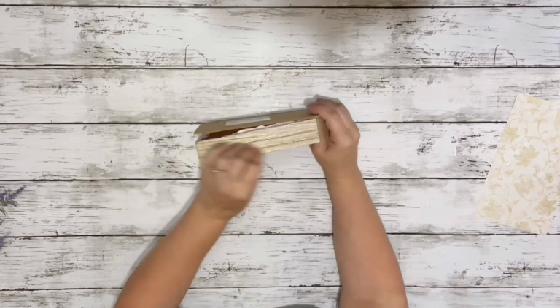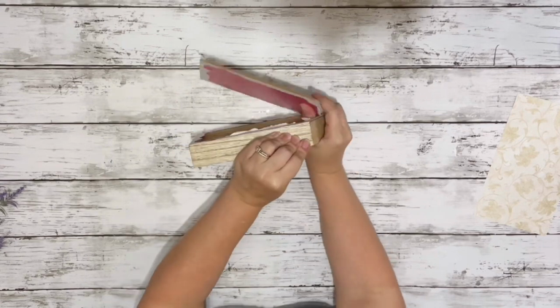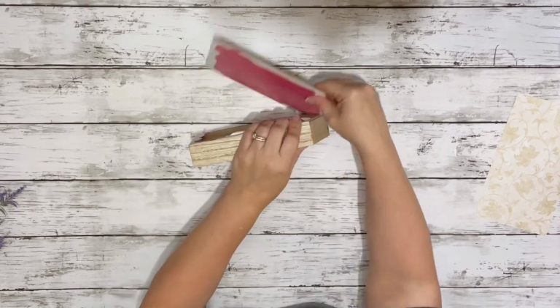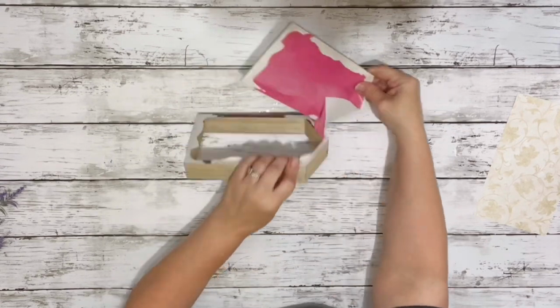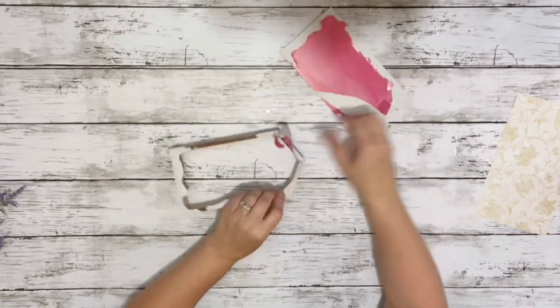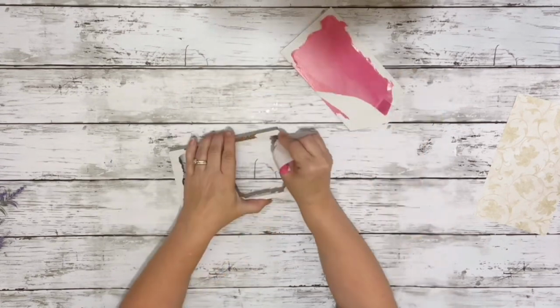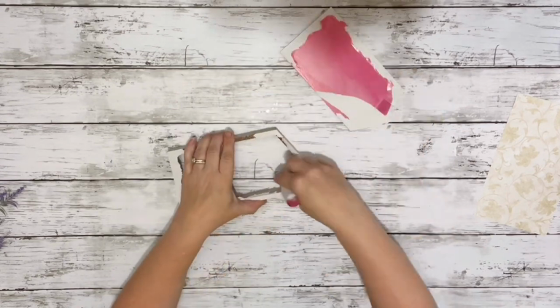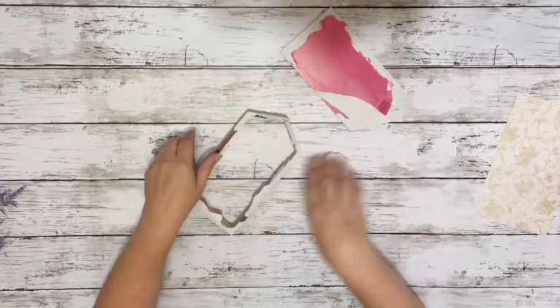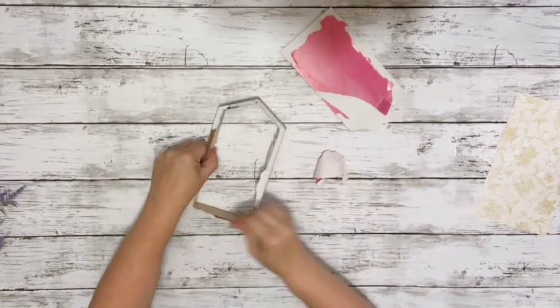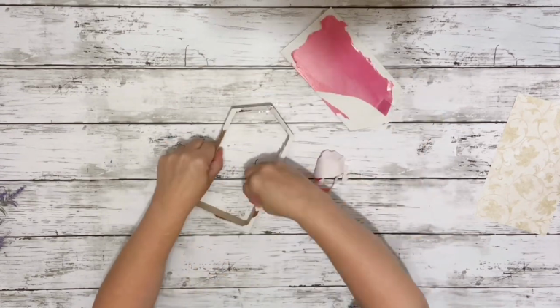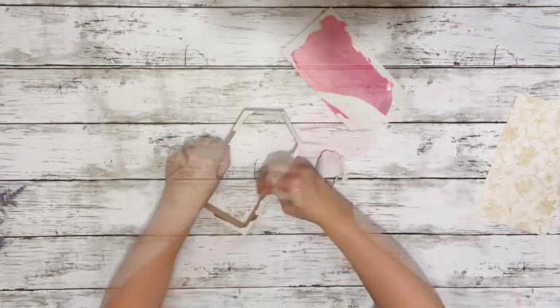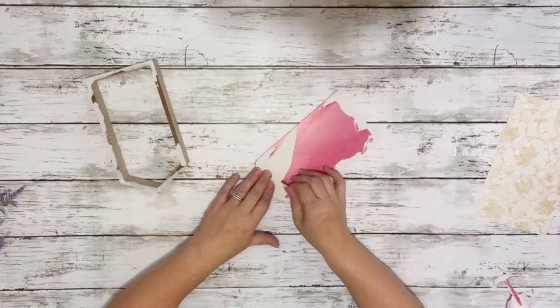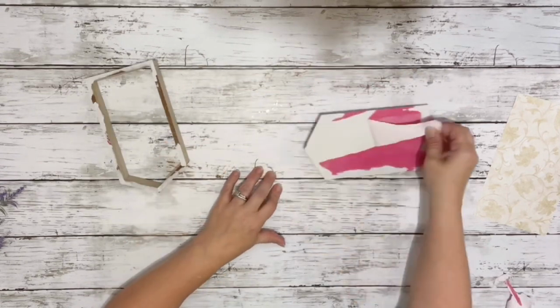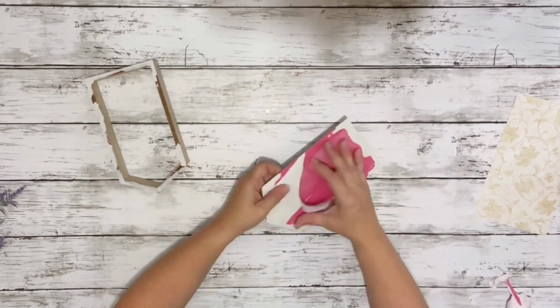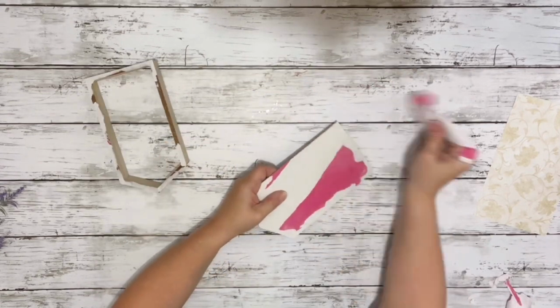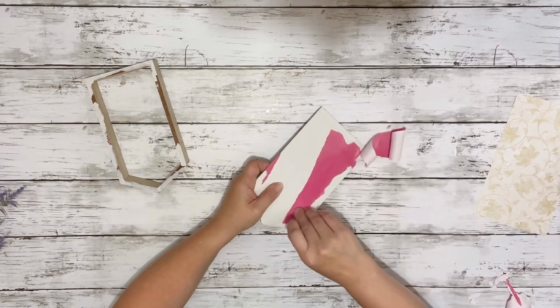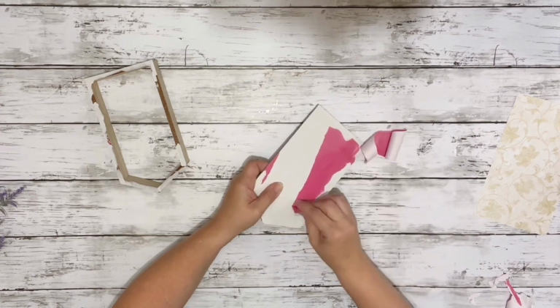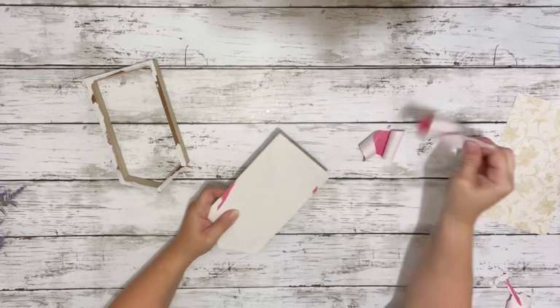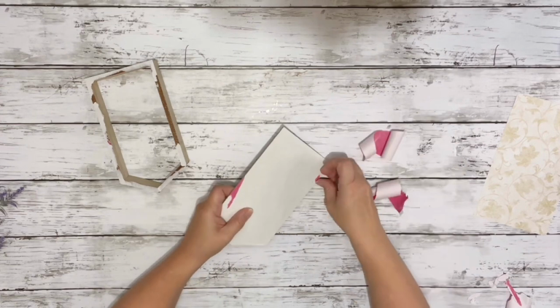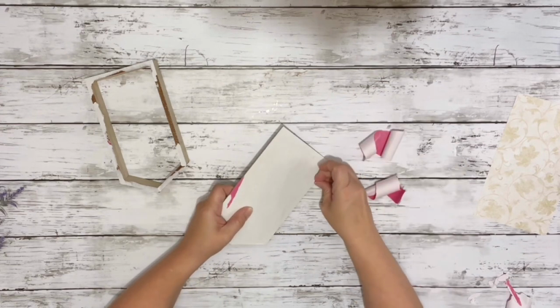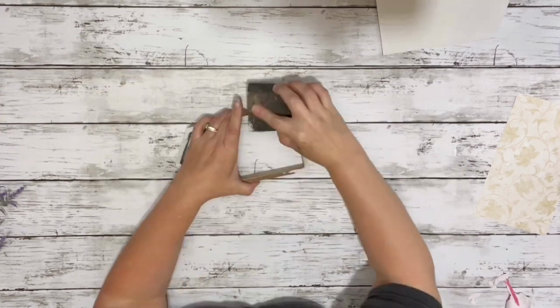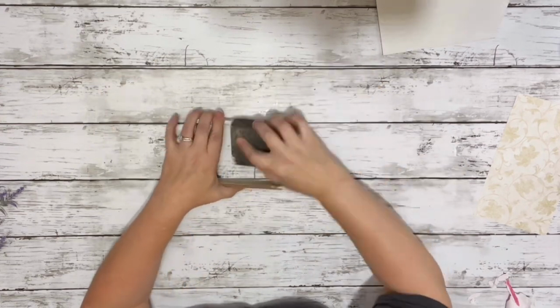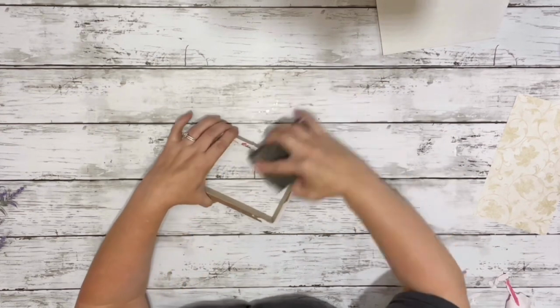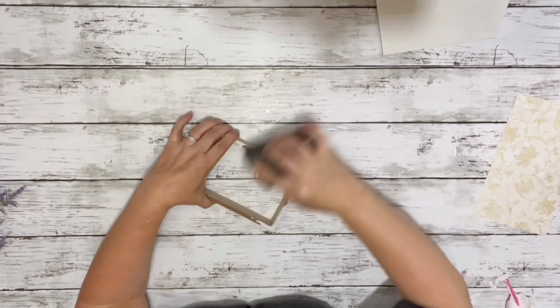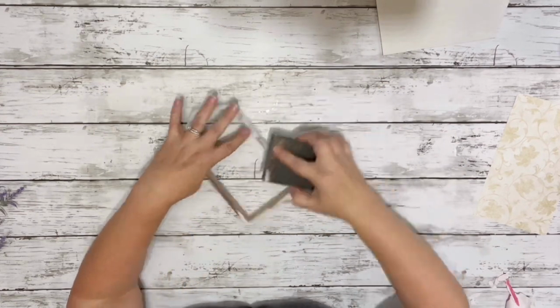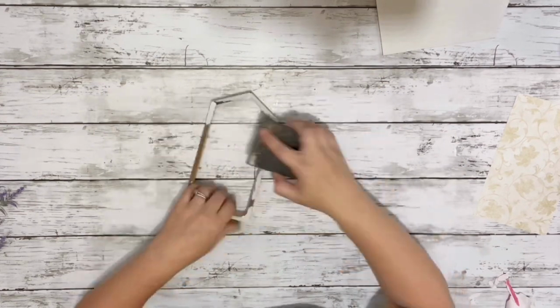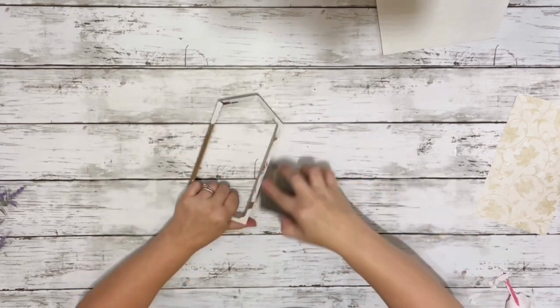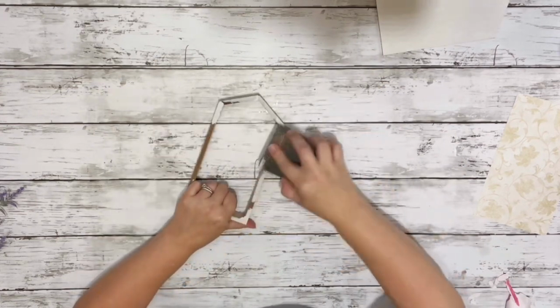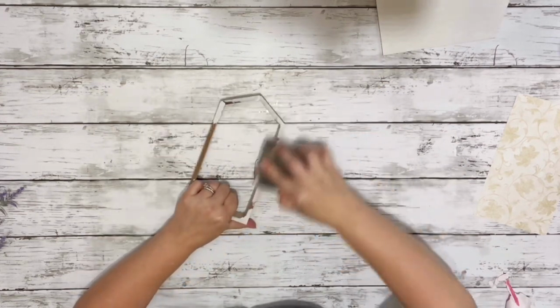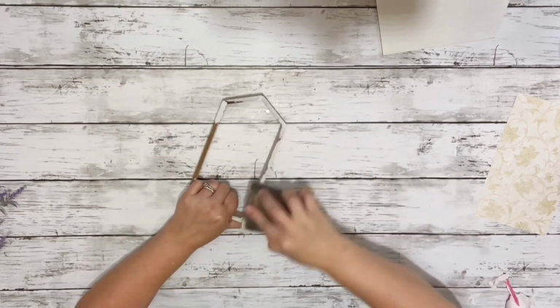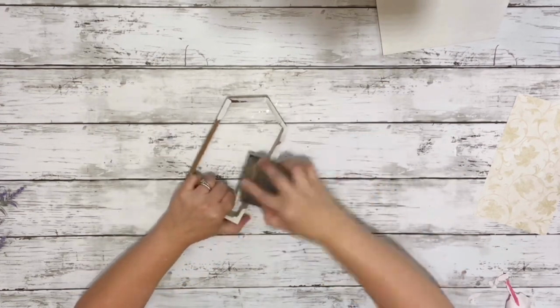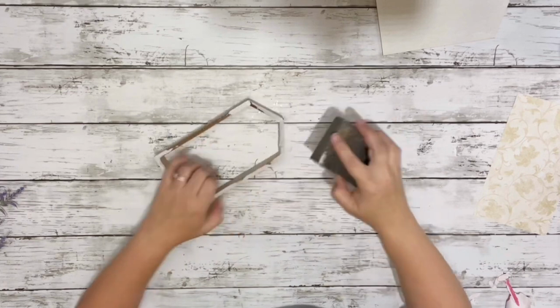I just pushed it right off and then pulled off any excess paper from the frame and the backing, and then gave the frame part a quick sanding.